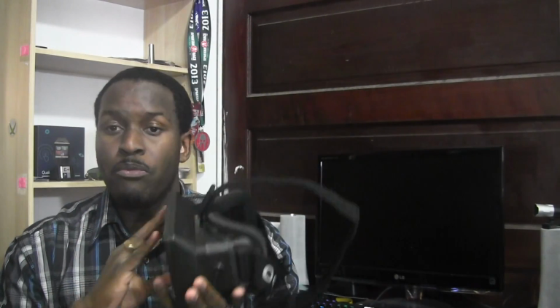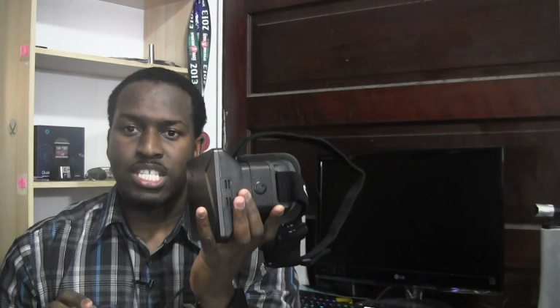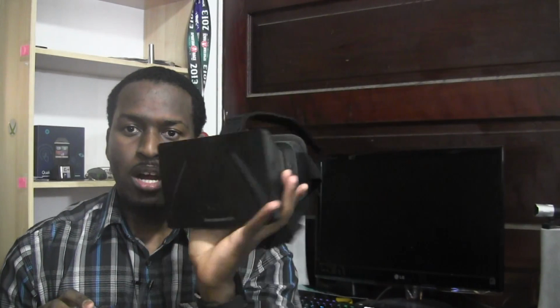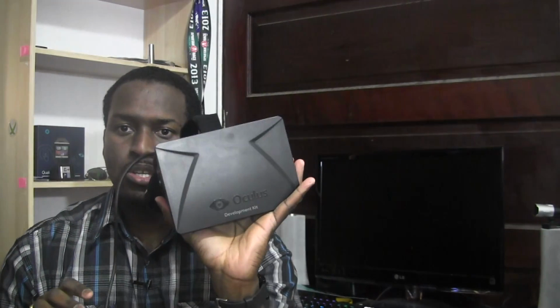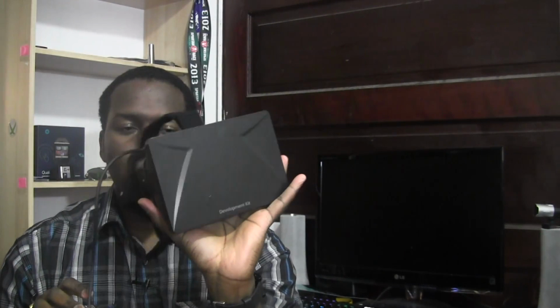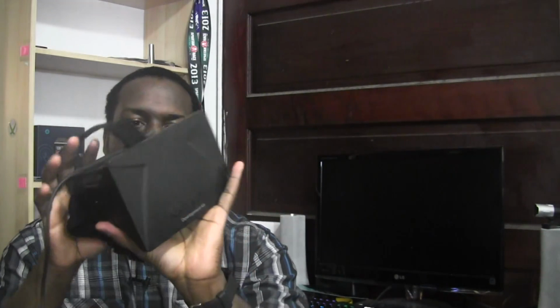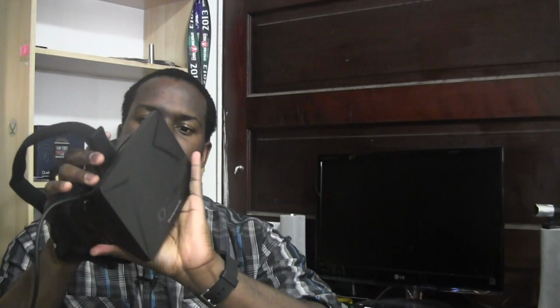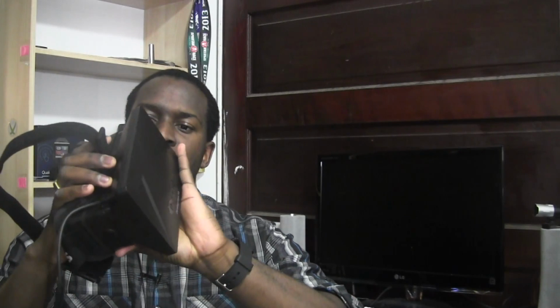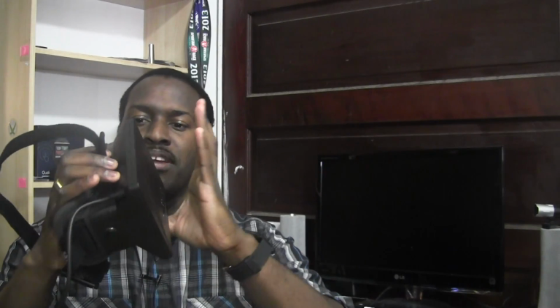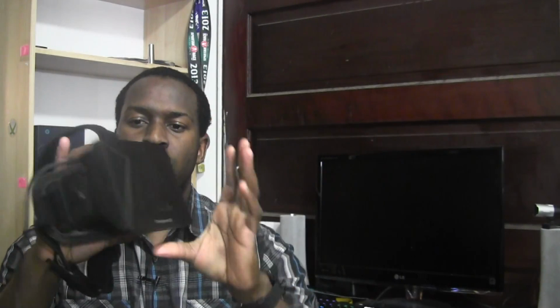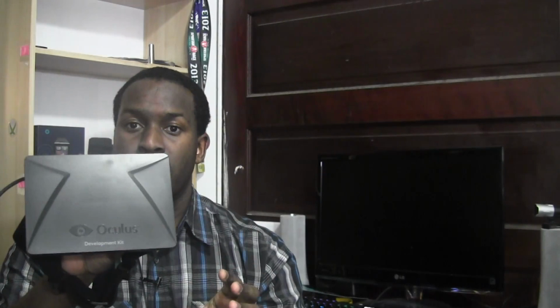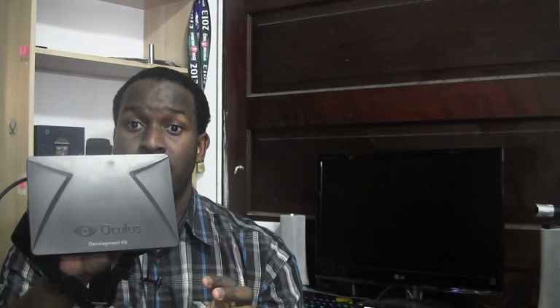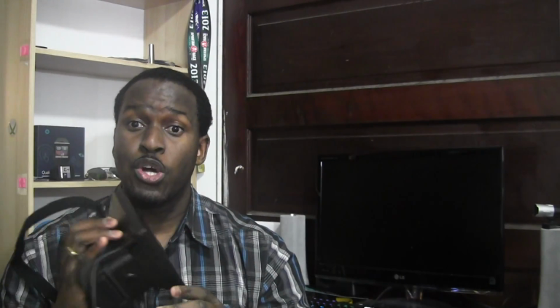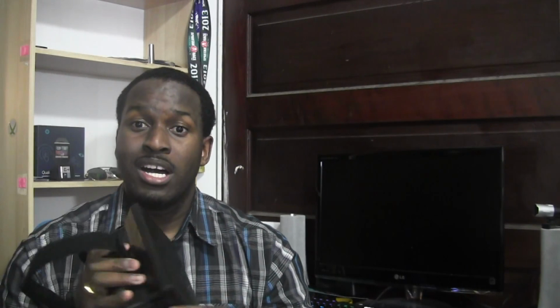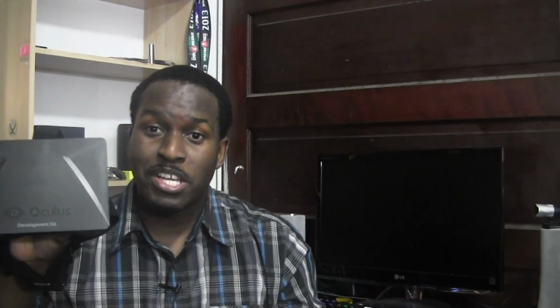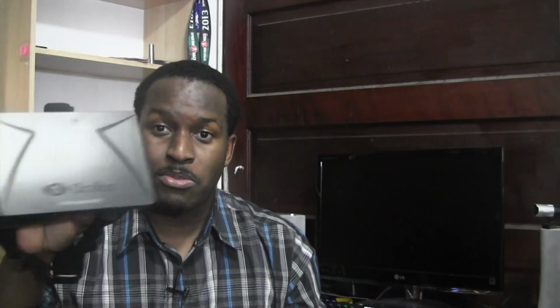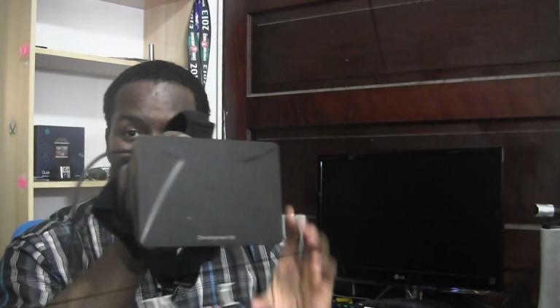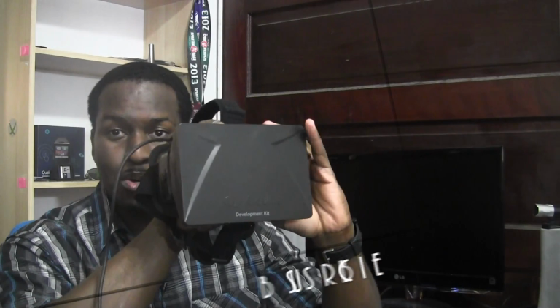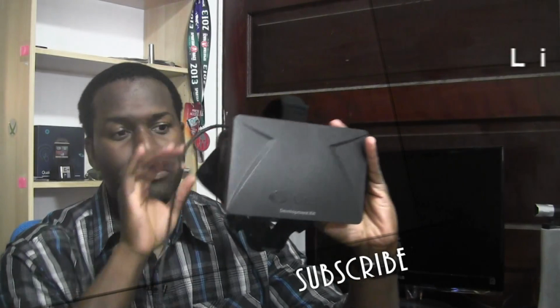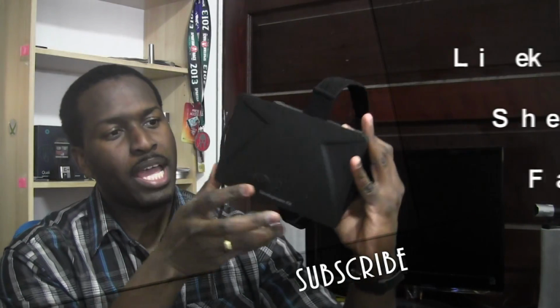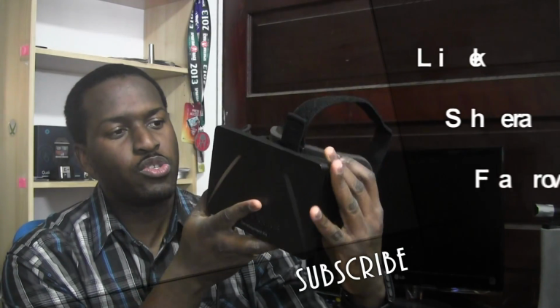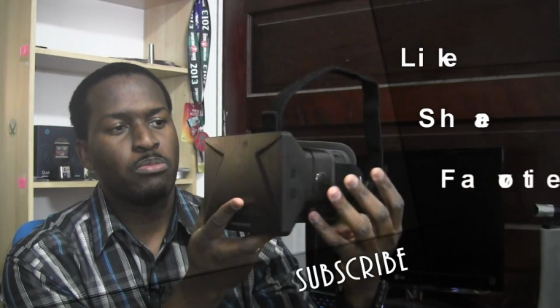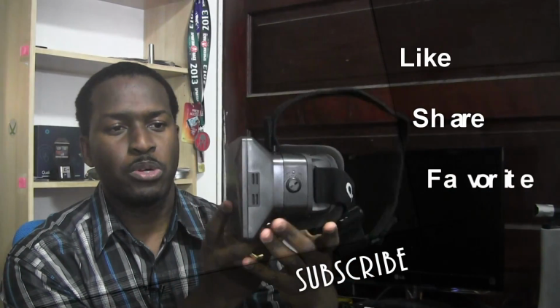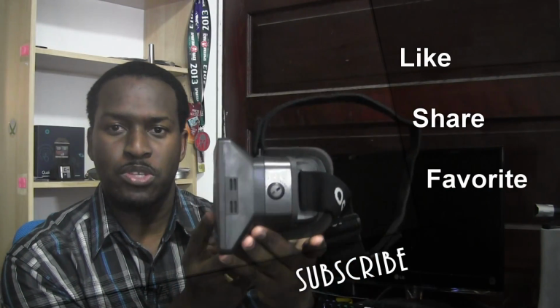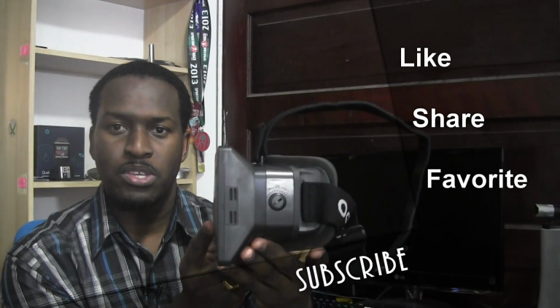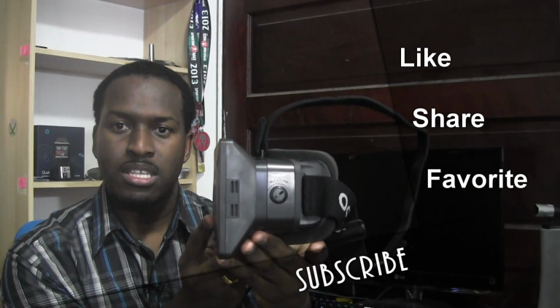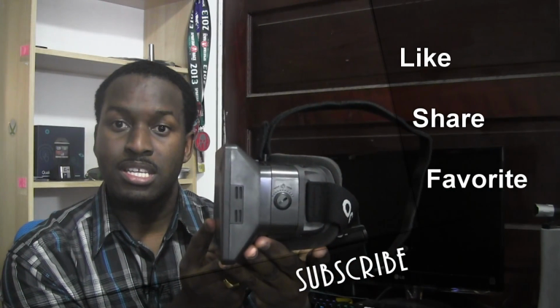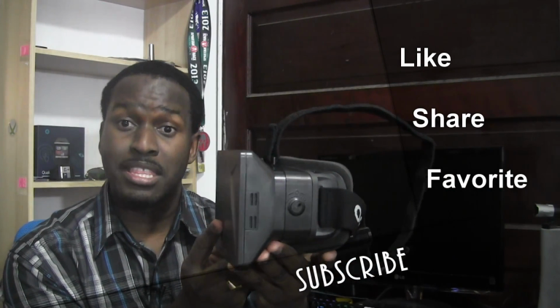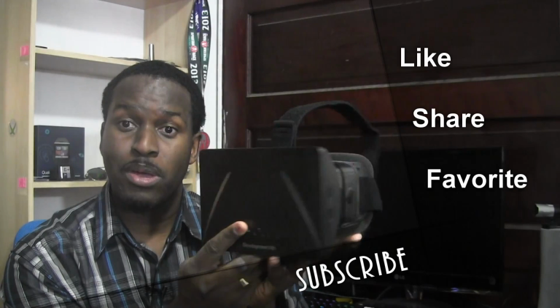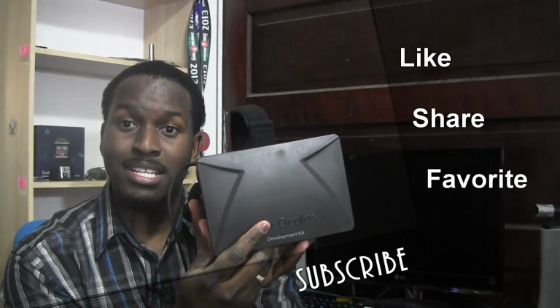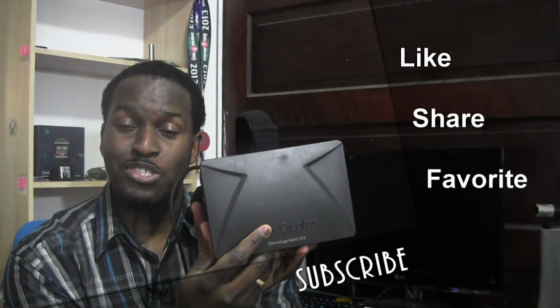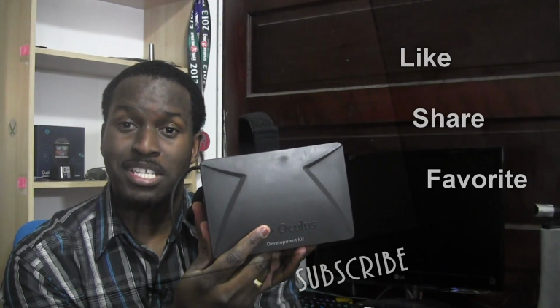Hopefully you guys enjoyed our unboxing of the Oculus Rift. If you have any questions or comments, let us know. Don't forget to subscribe to all our pages on Twitter, Facebook, and YouTube — it's all Board at Work with two O's. This is Thunder E saying thank you, and always enjoy your entertainment.